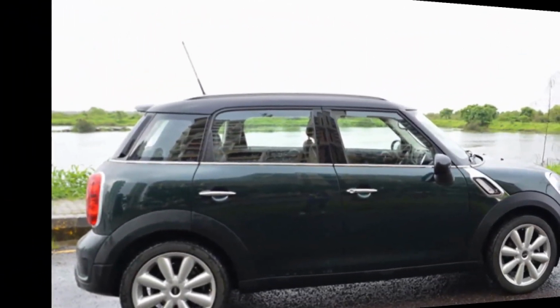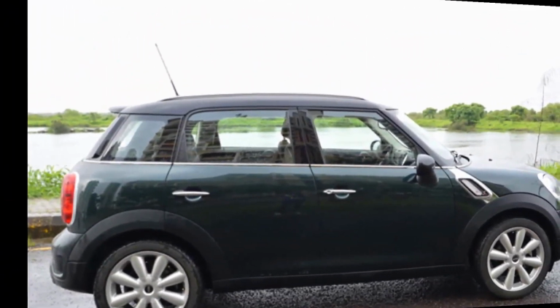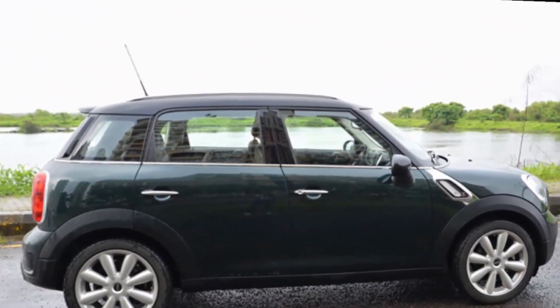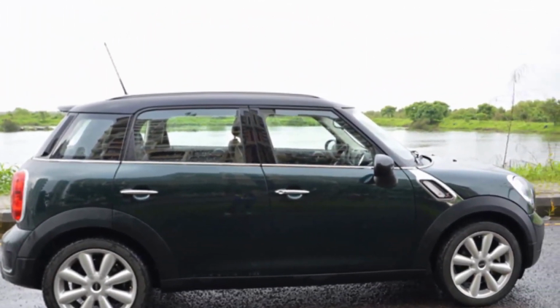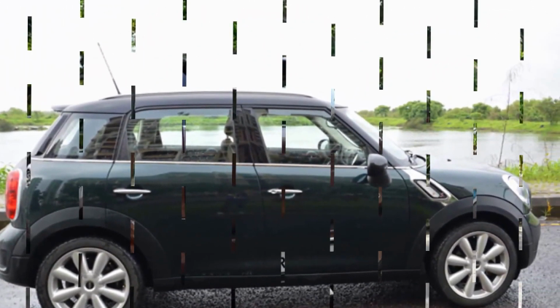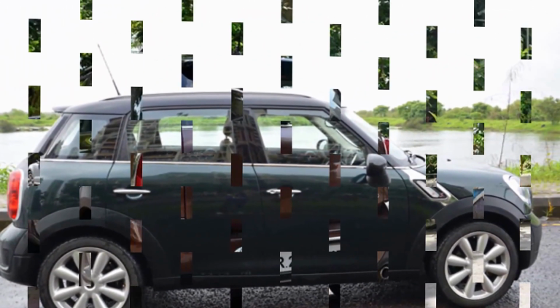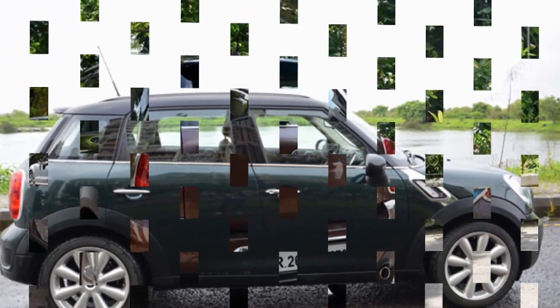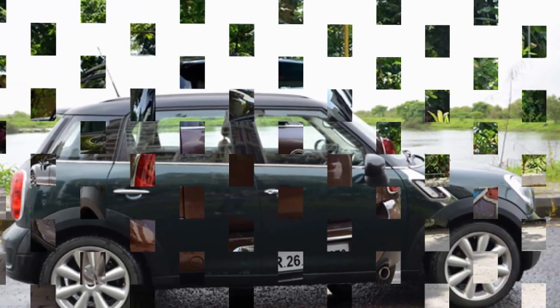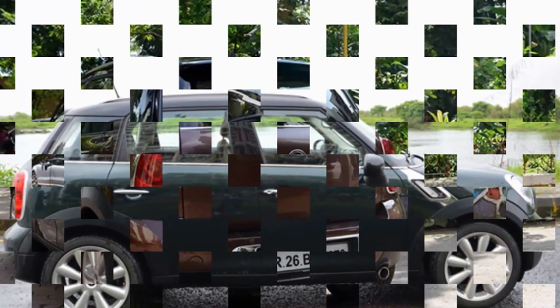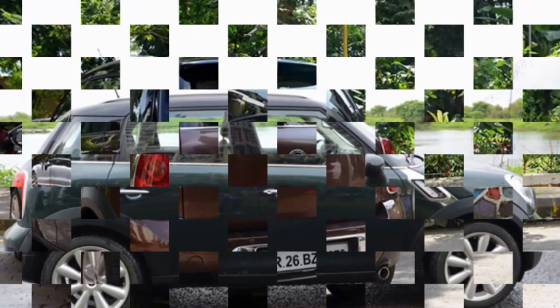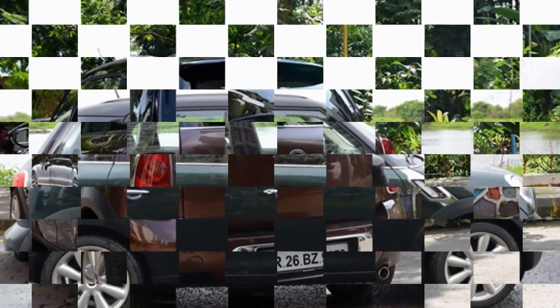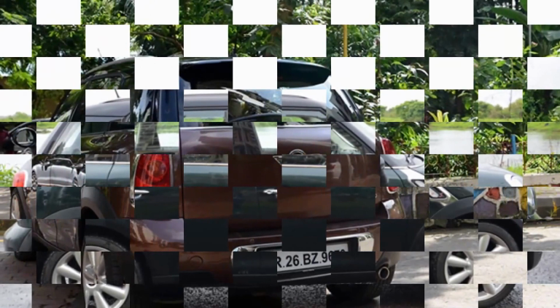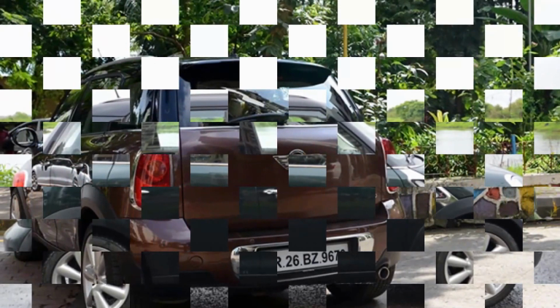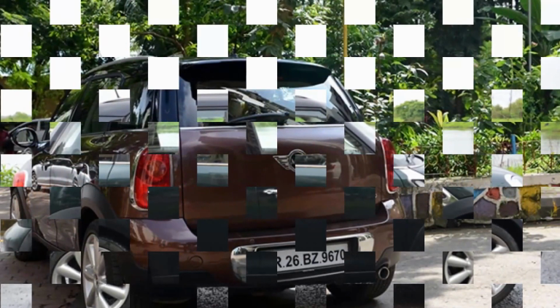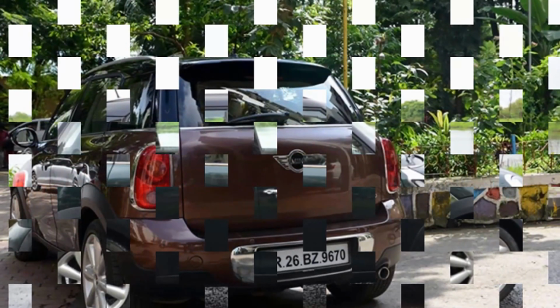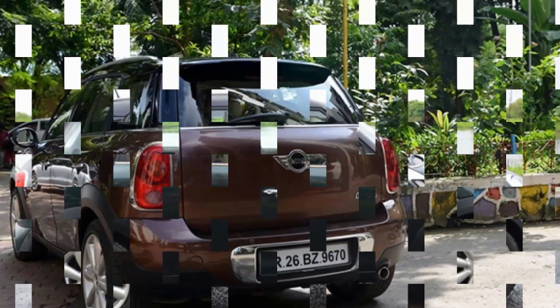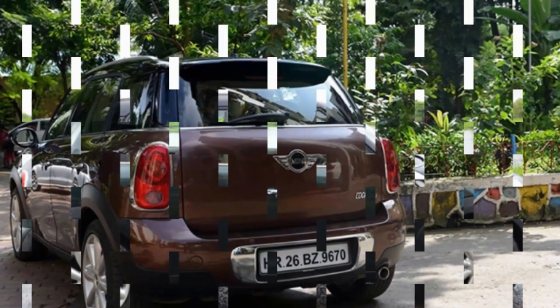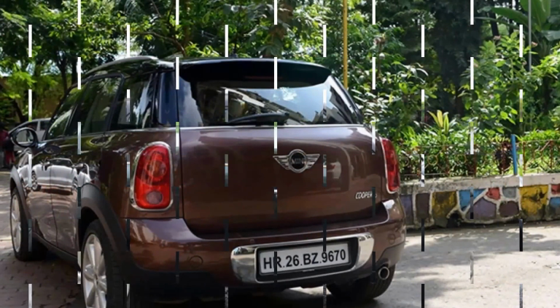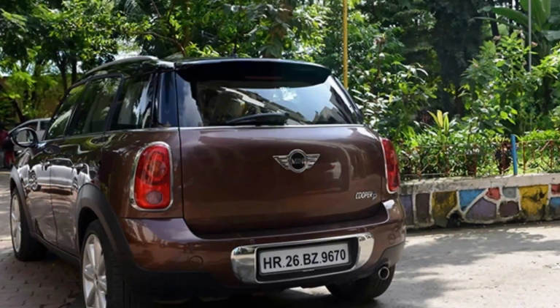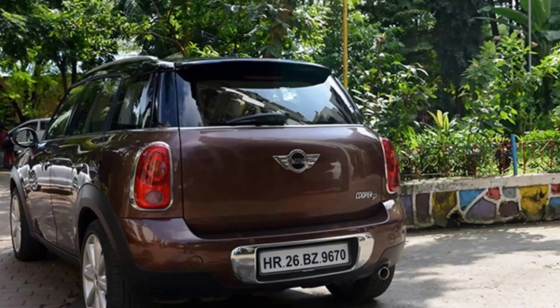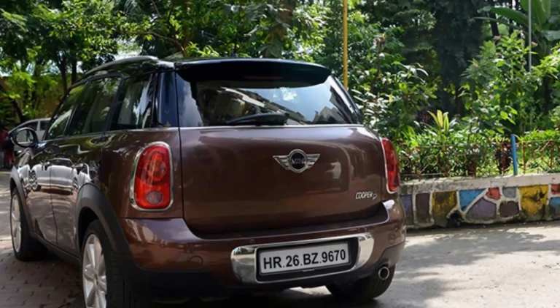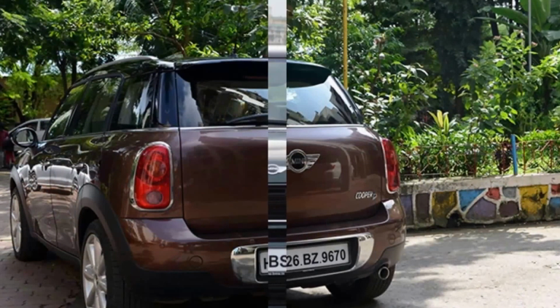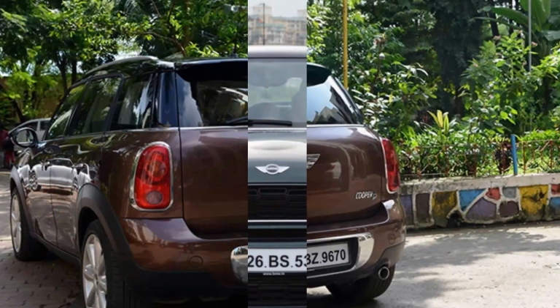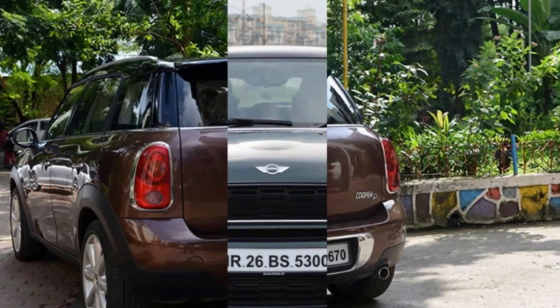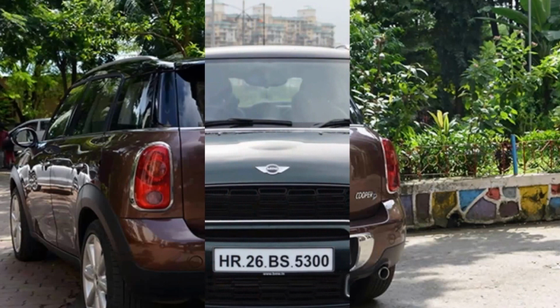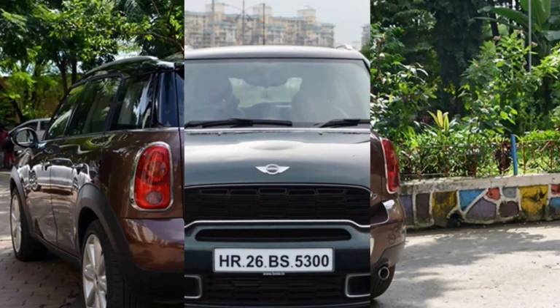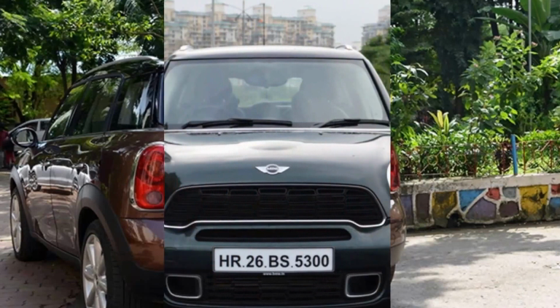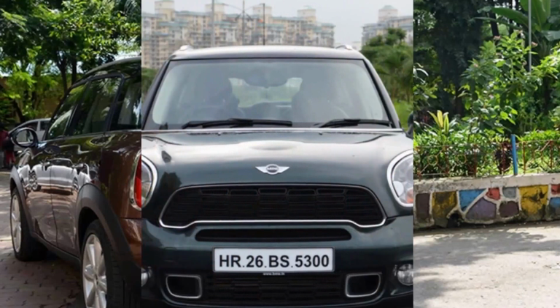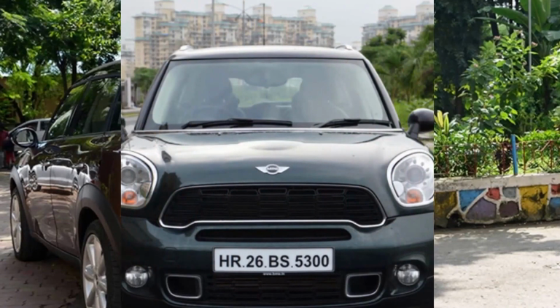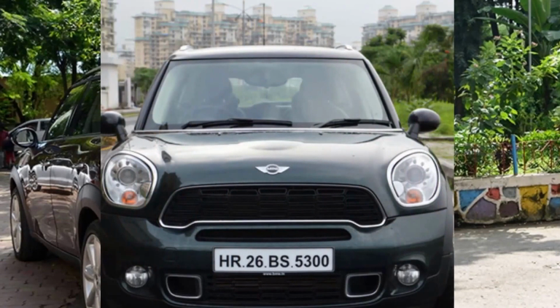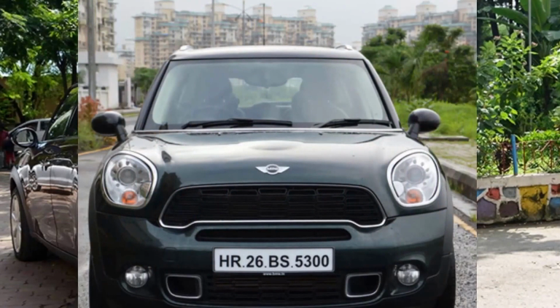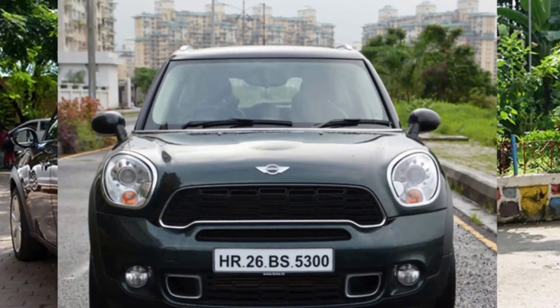The new Mini John Cooper Works Countryman will make its world premiere at the 2017 Shanghai Motor Show, and deliveries in the U.S. will begin April 2017.